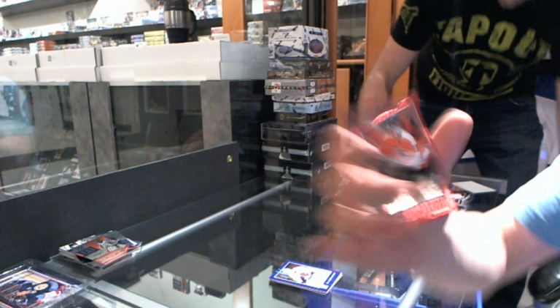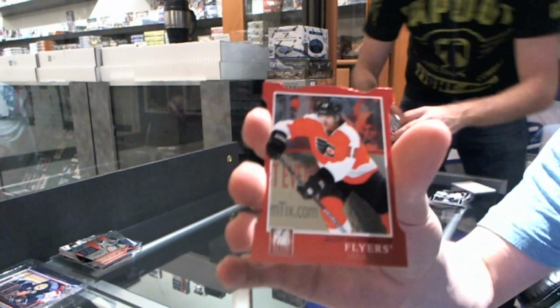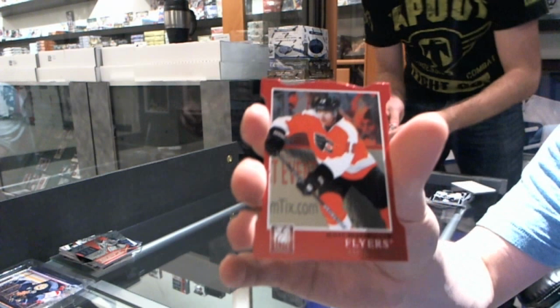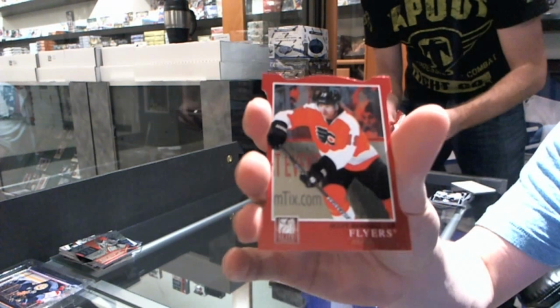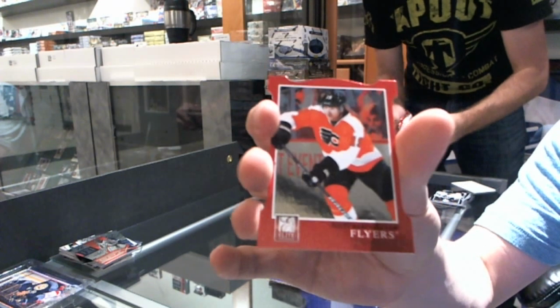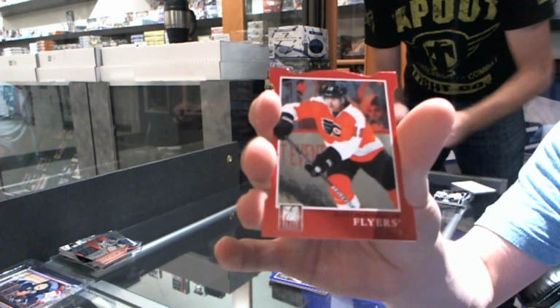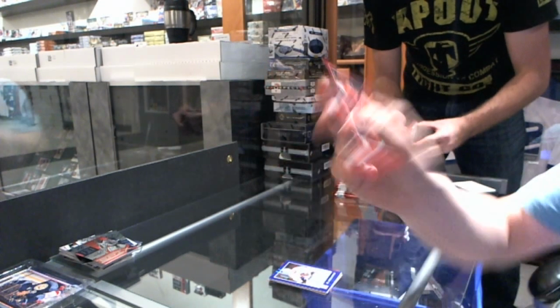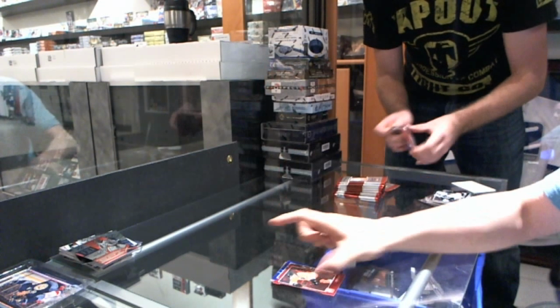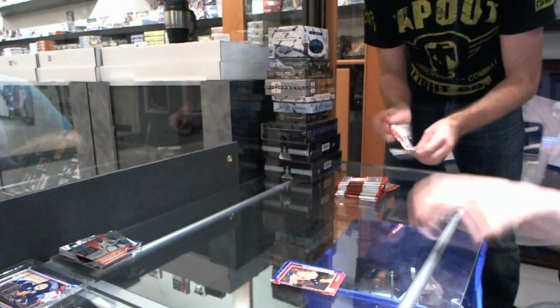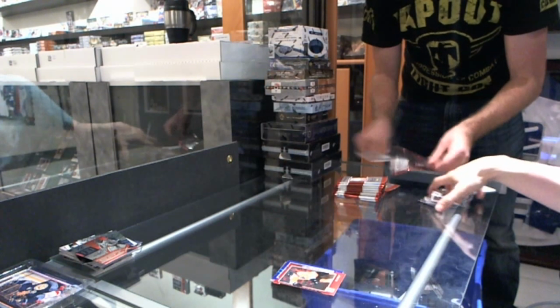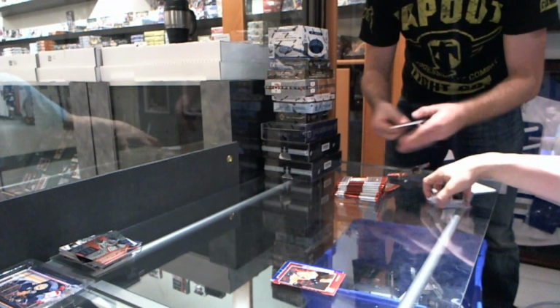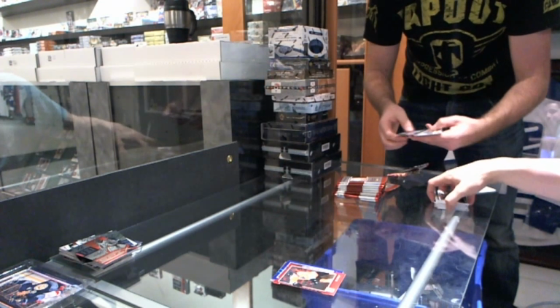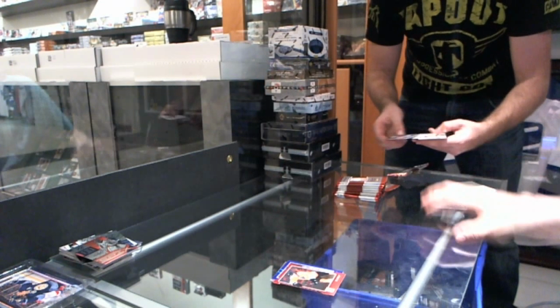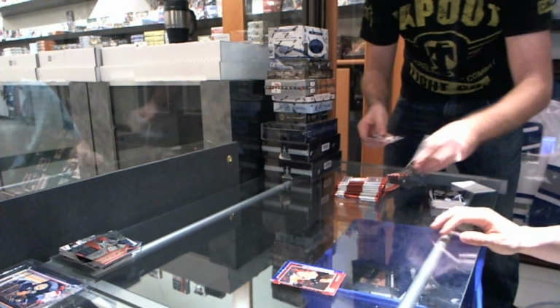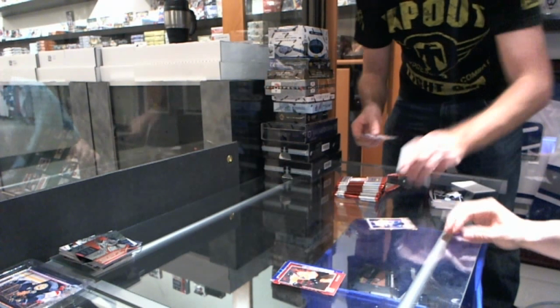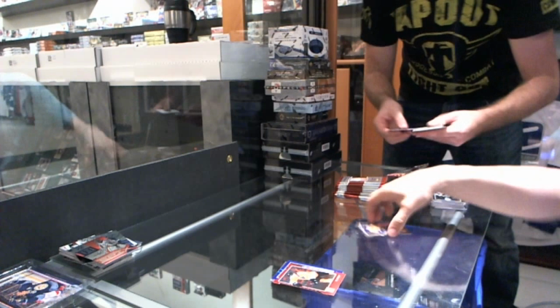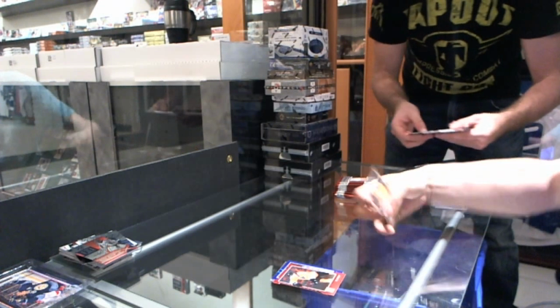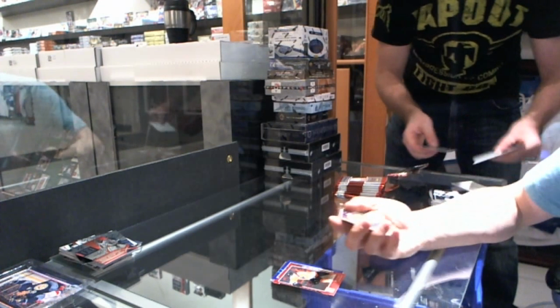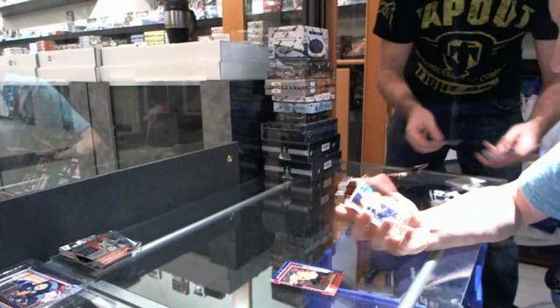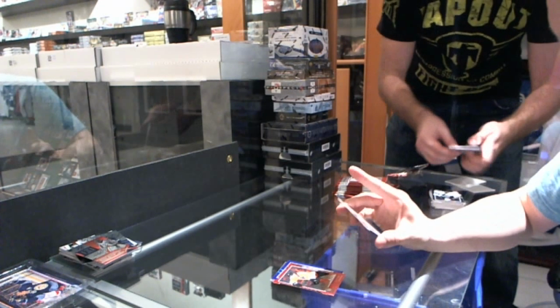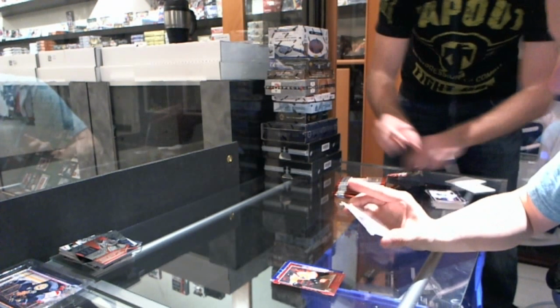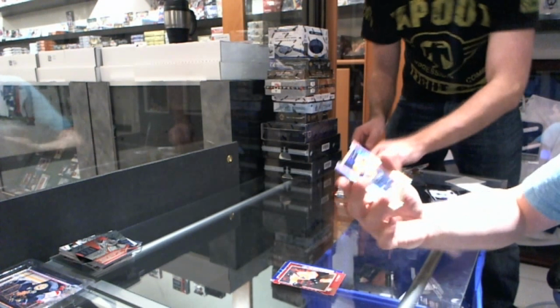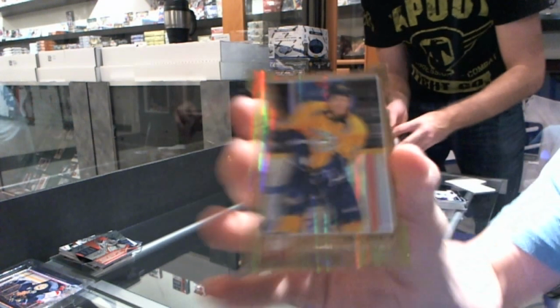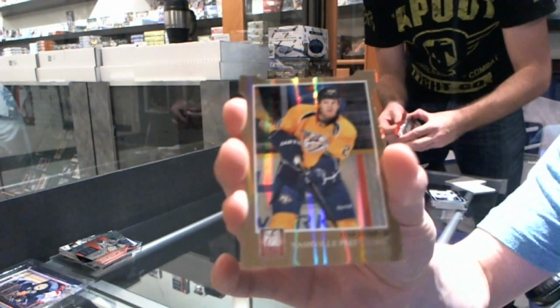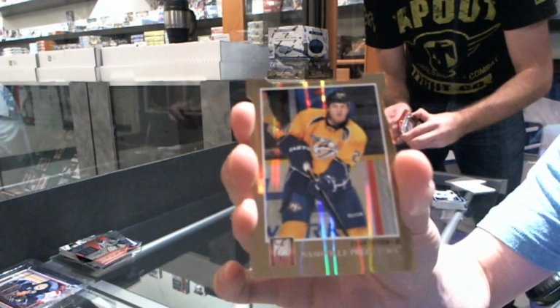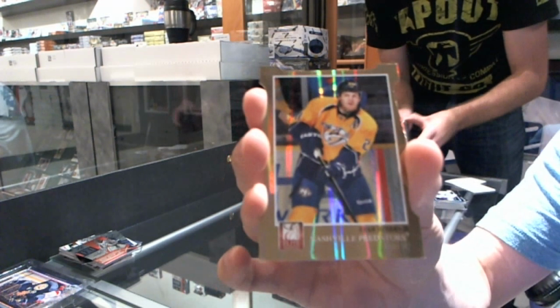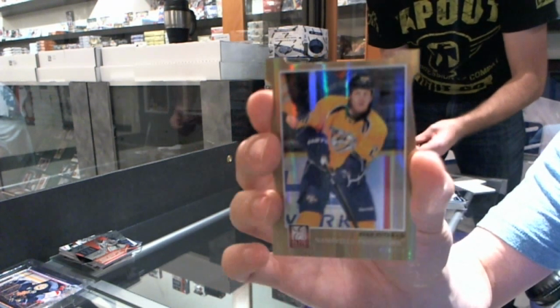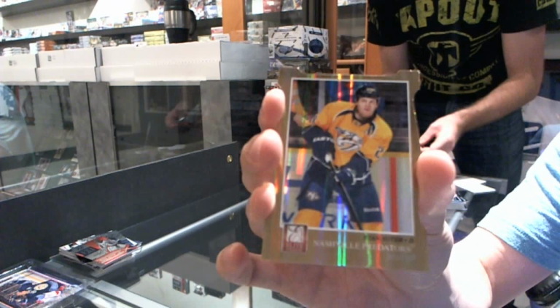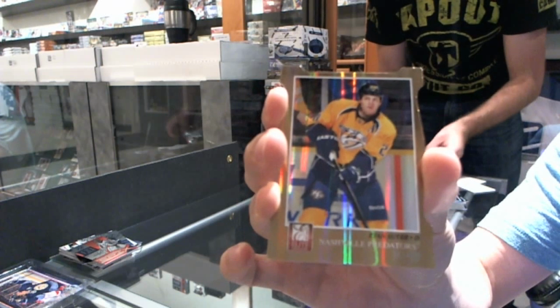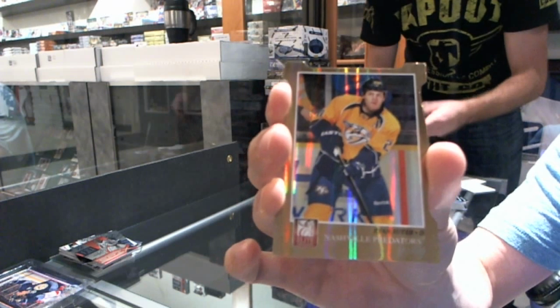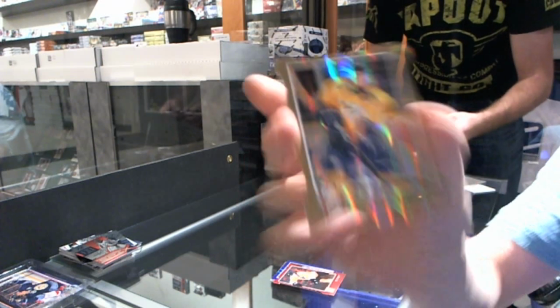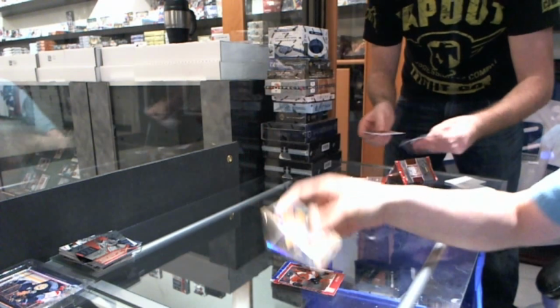Aspirations Die Cut for the Philadelphia Flyers' Scott Hartnell. They don't fall apart. We've got a Status Gold Die Cut, numbered to 99, for the Nashville Predators' Ryan Suter.